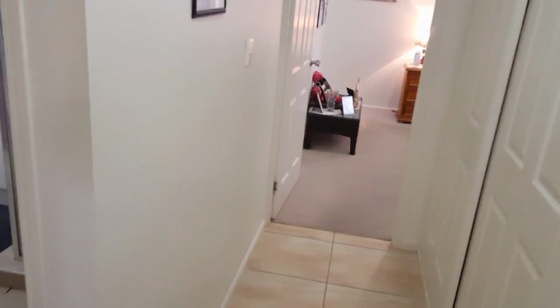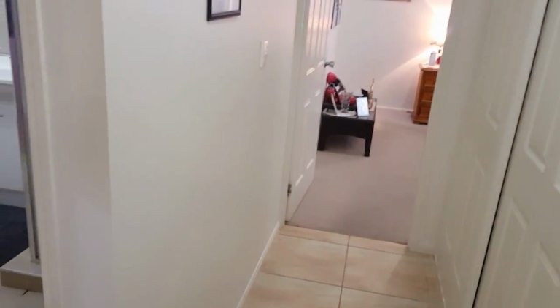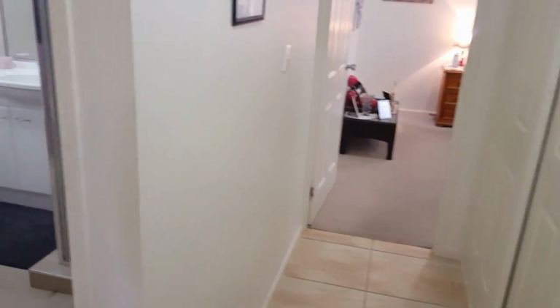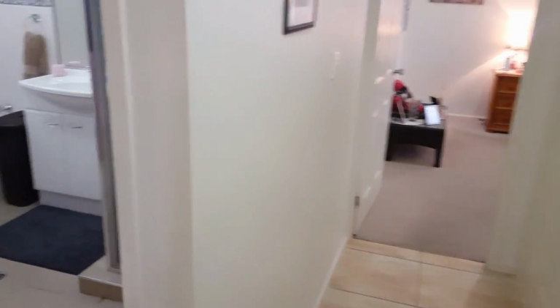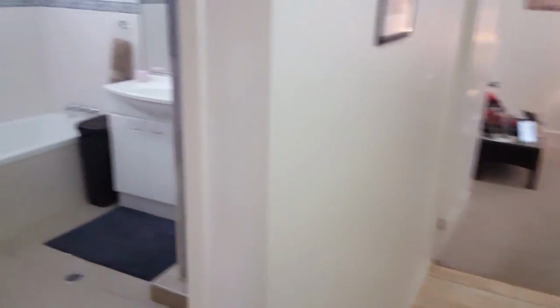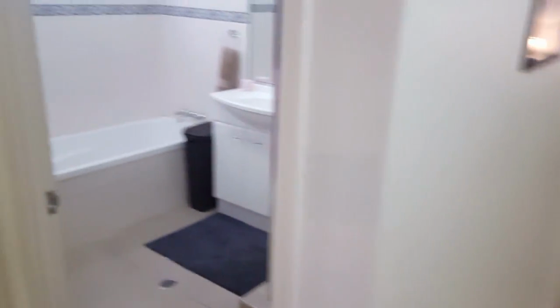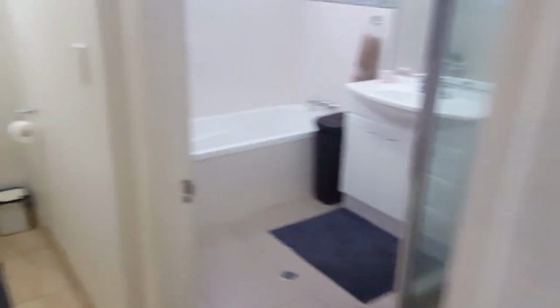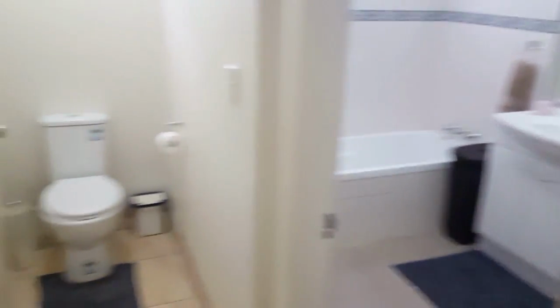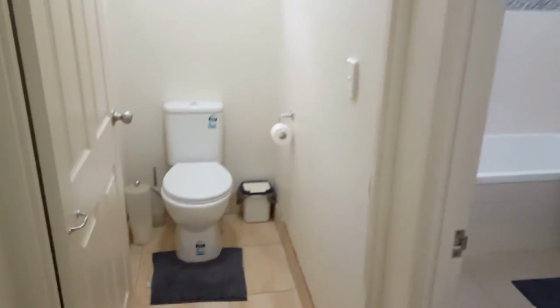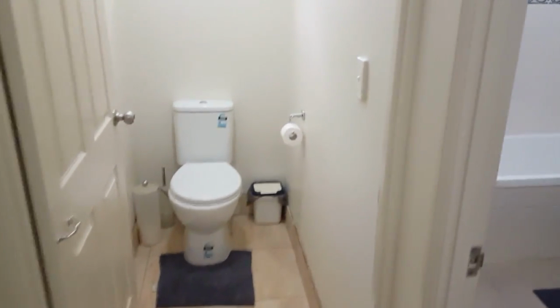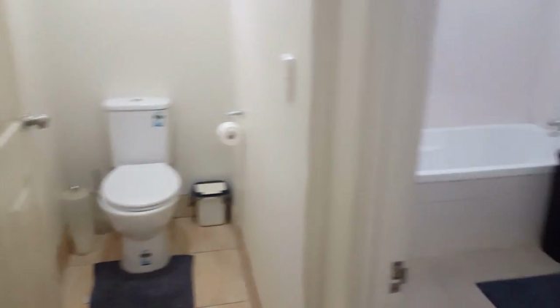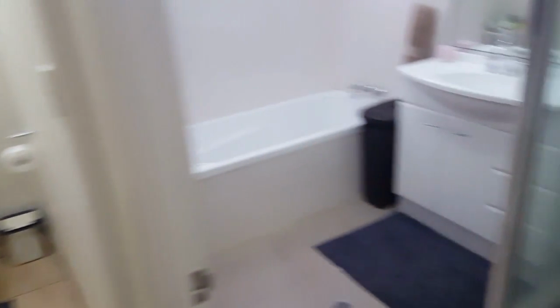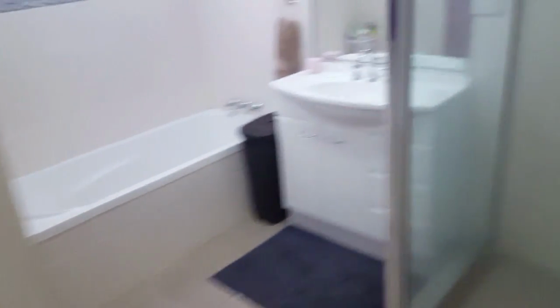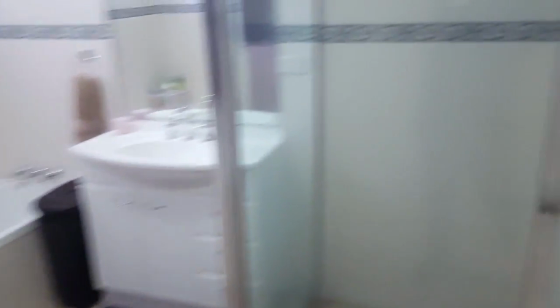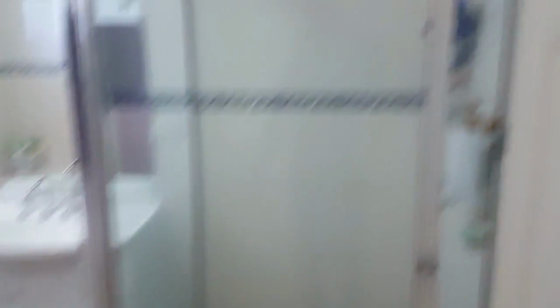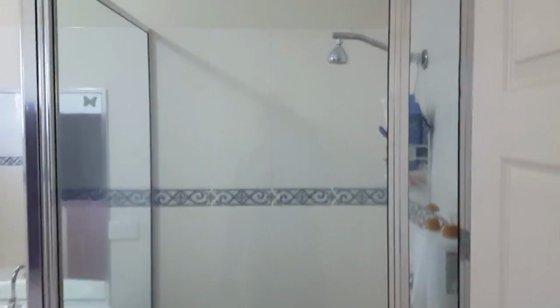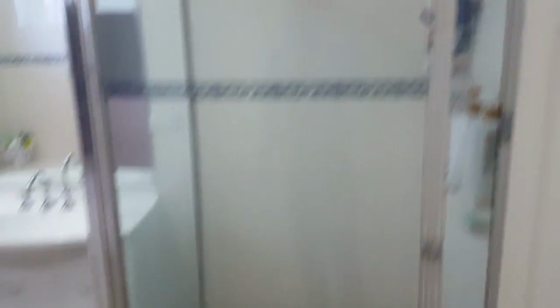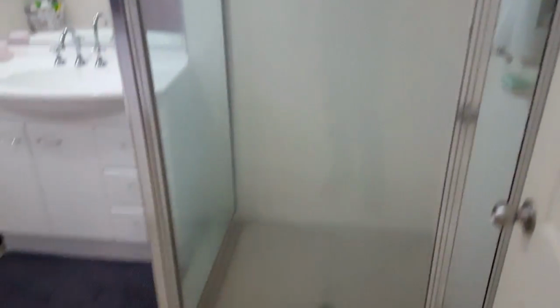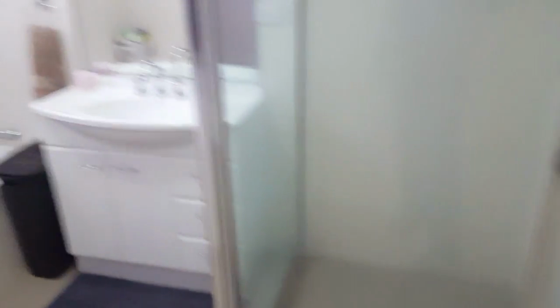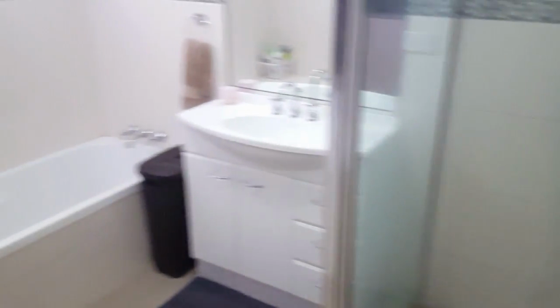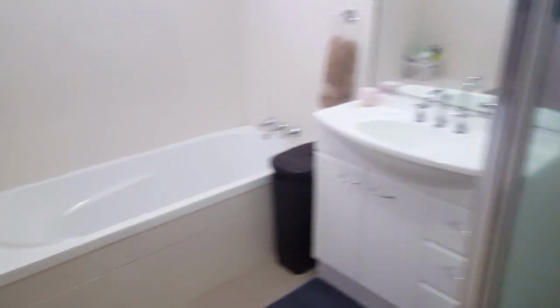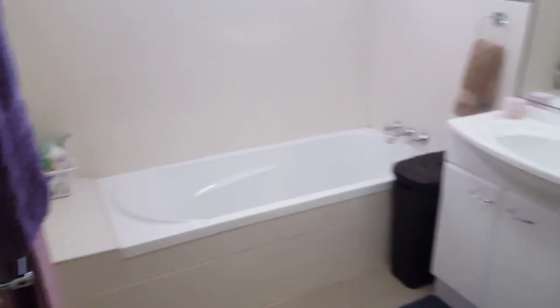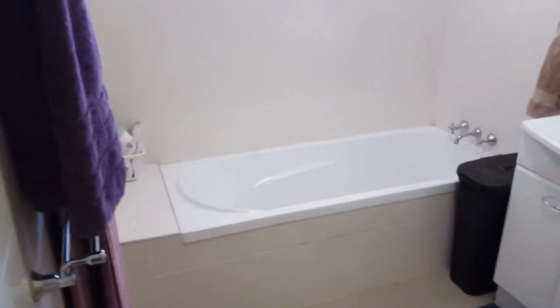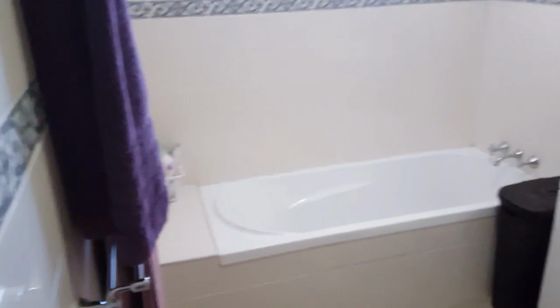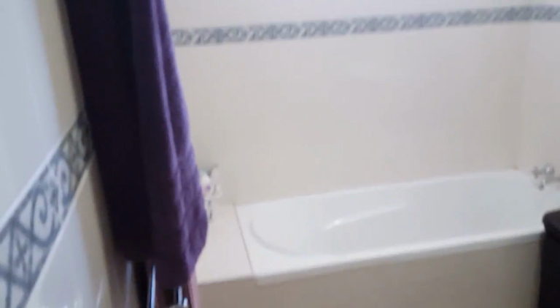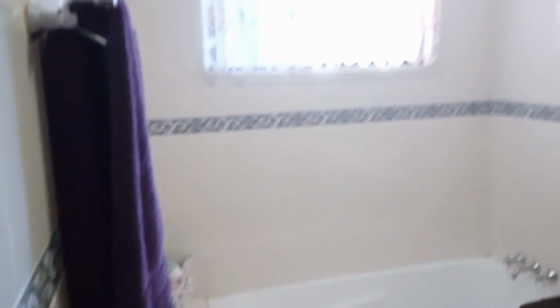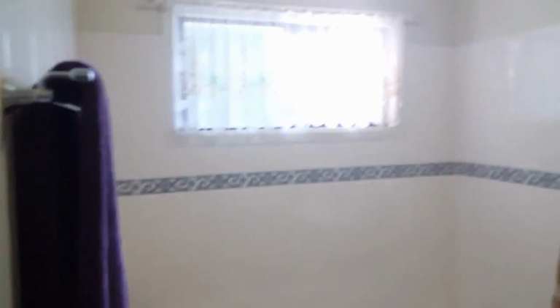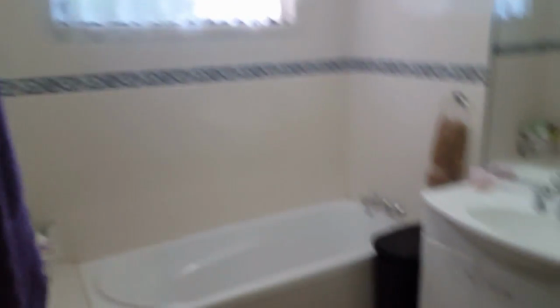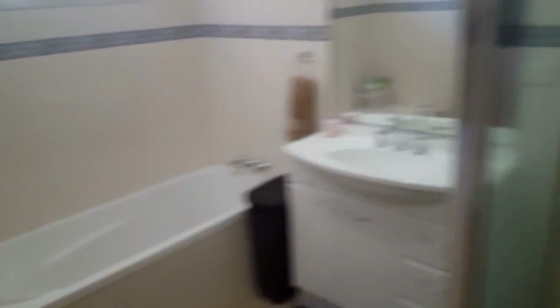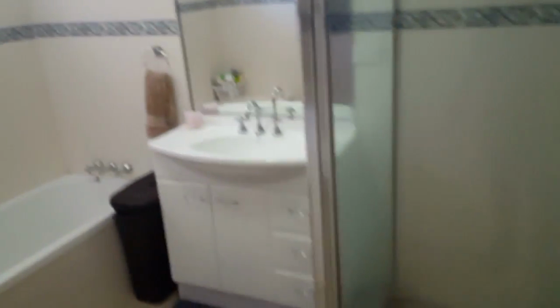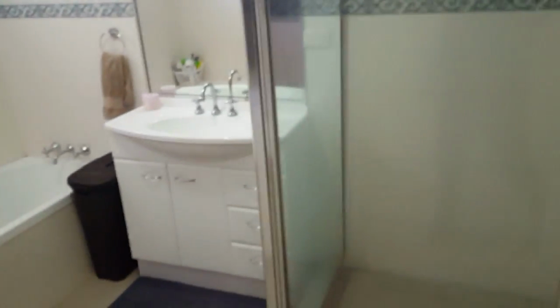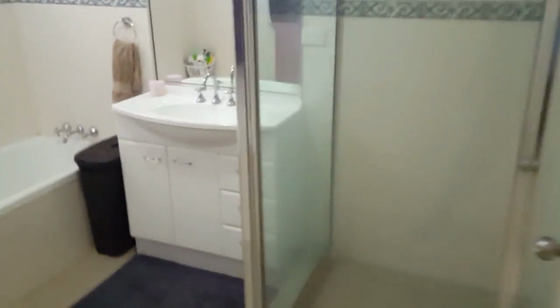Across from there we've got the family bathroom — toilet, separate toilet, separate shower and separate tub, with good-quality vanity.